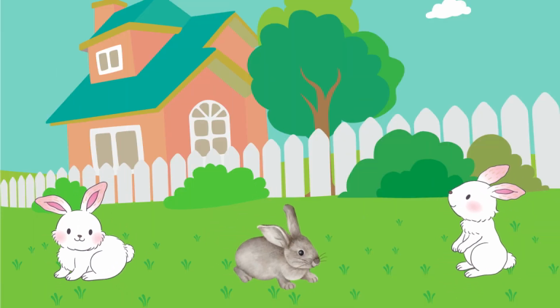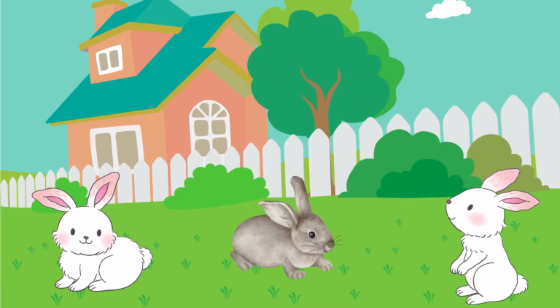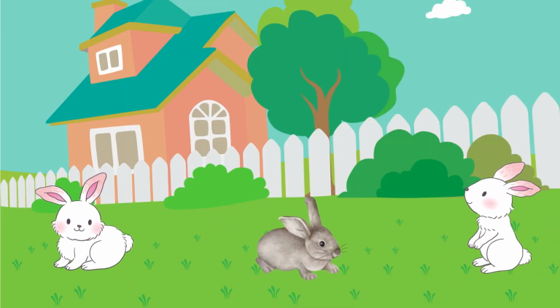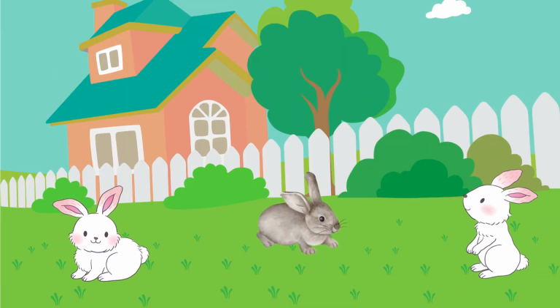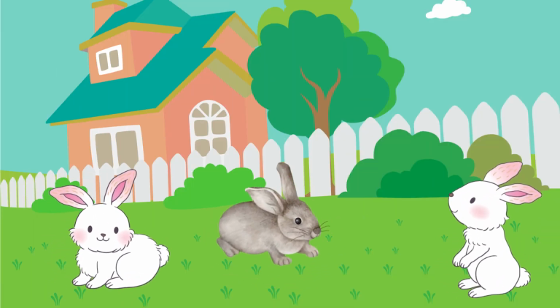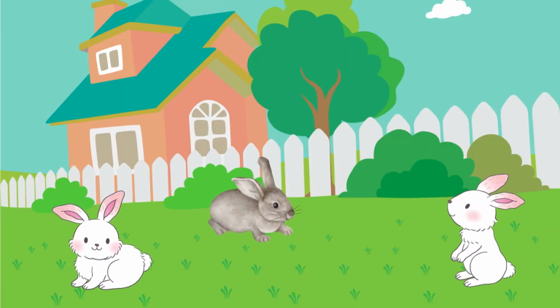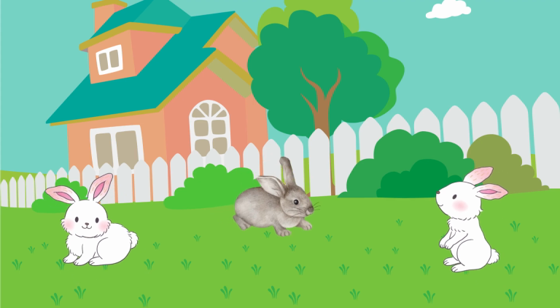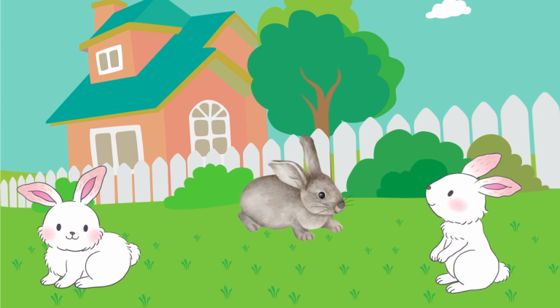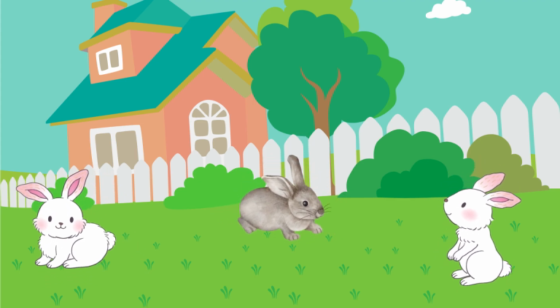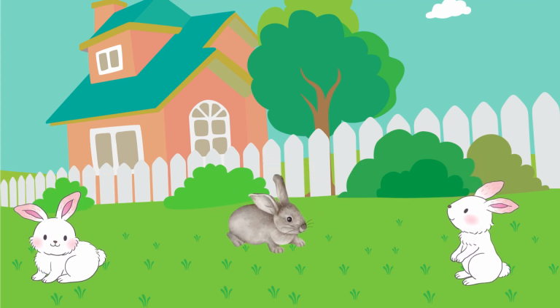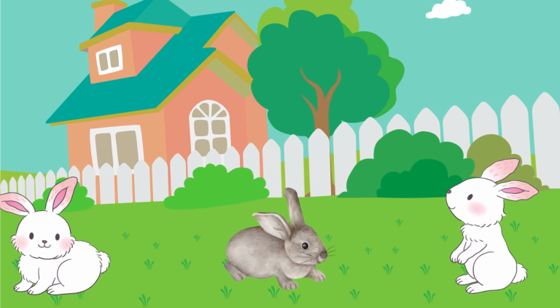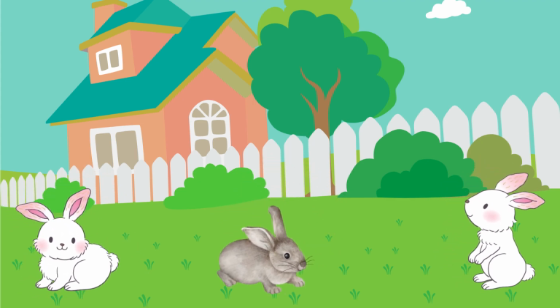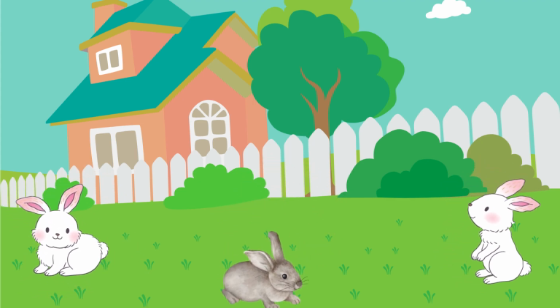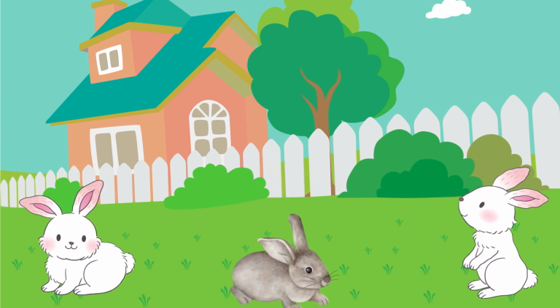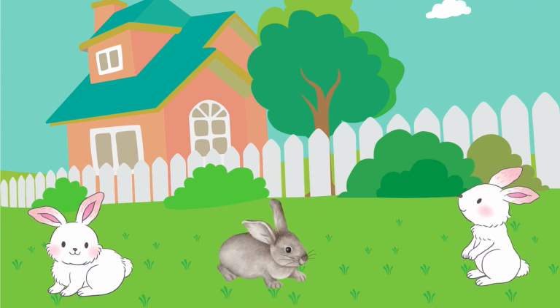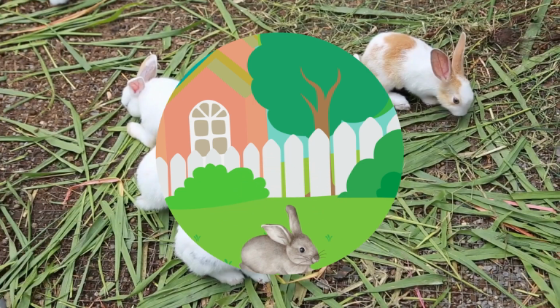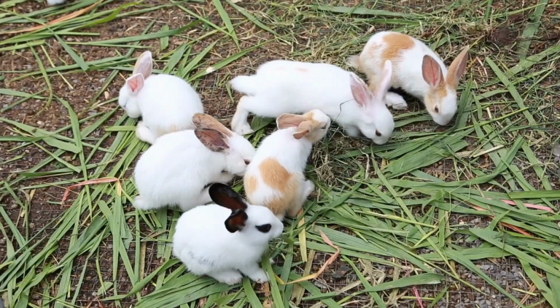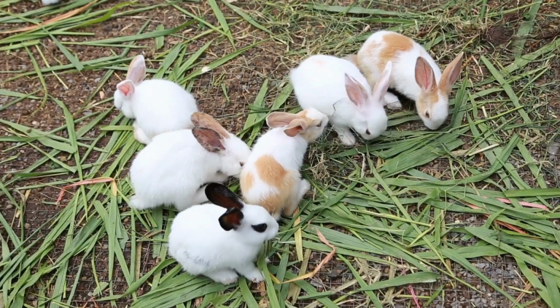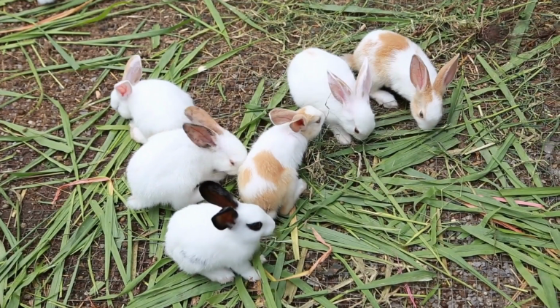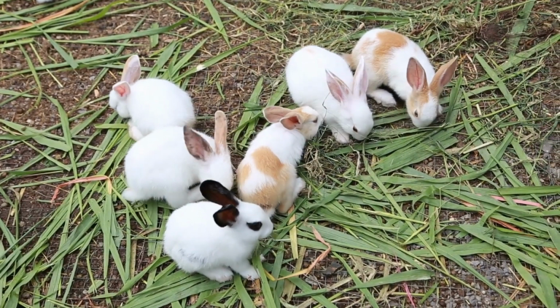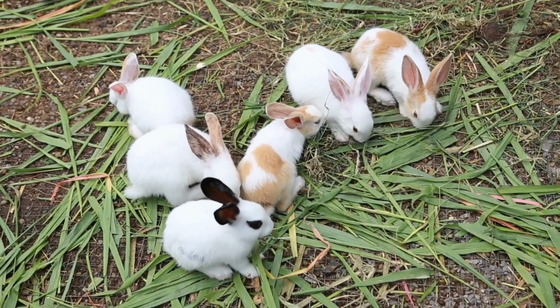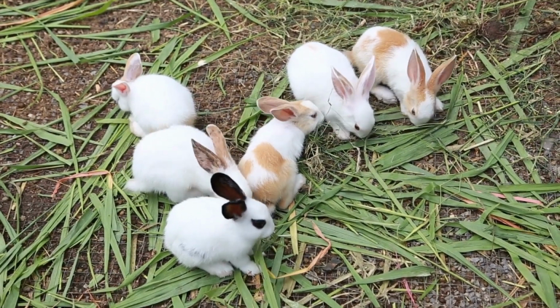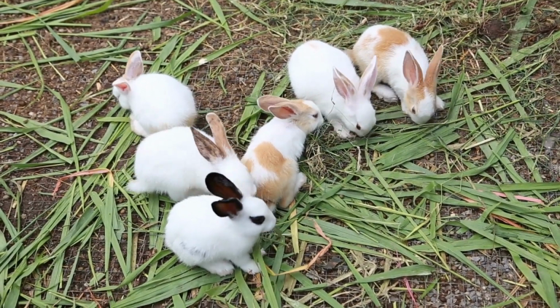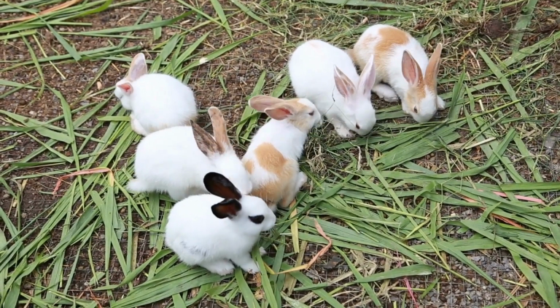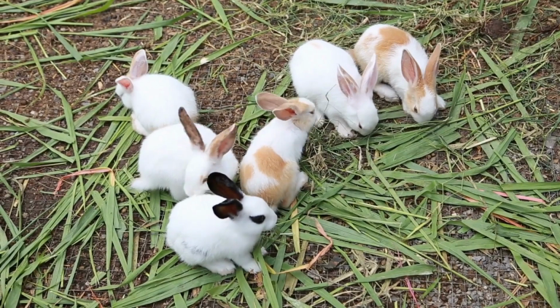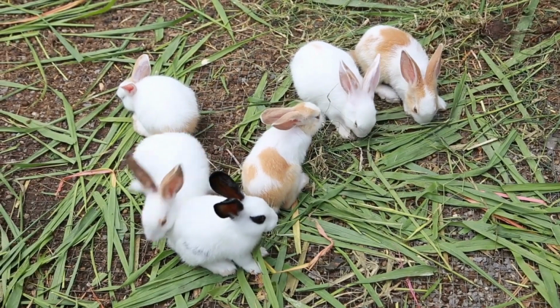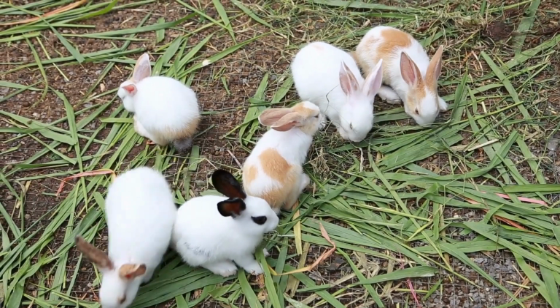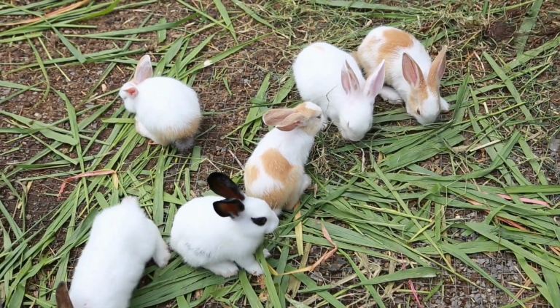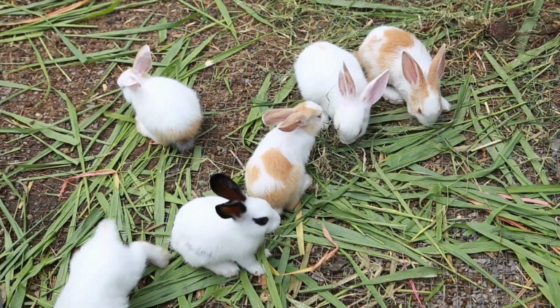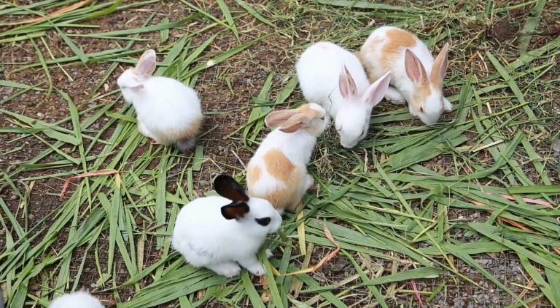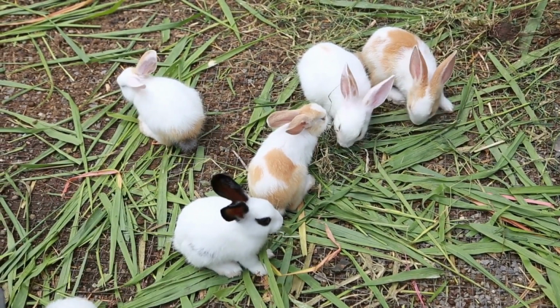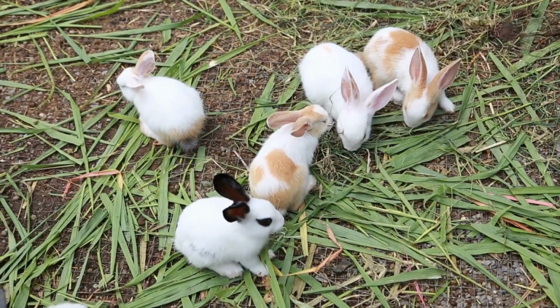Rabbits are cute animals that love munching on the grass. They have long ears that help them detect danger. The key uniqueness of rabbits is their long ears.